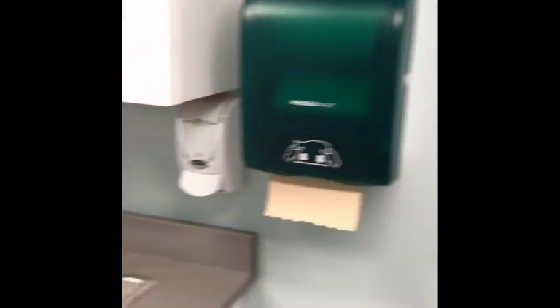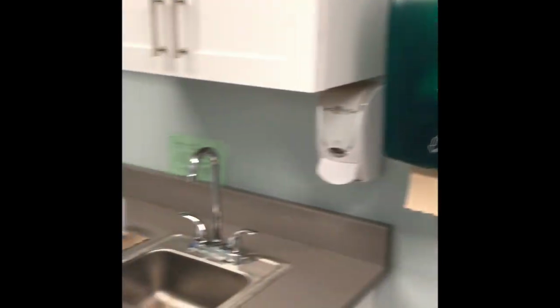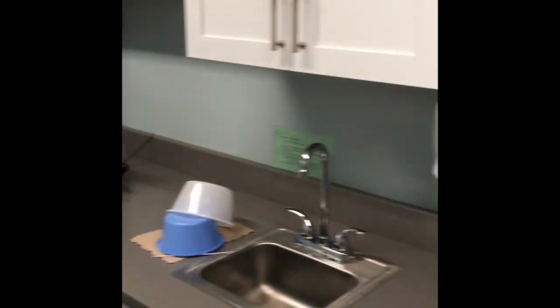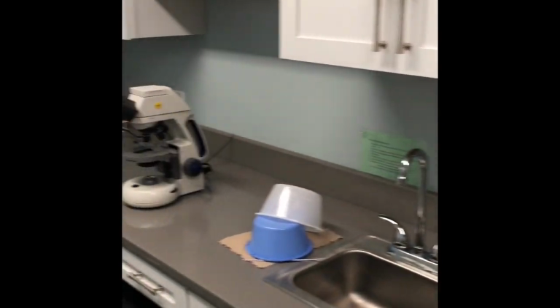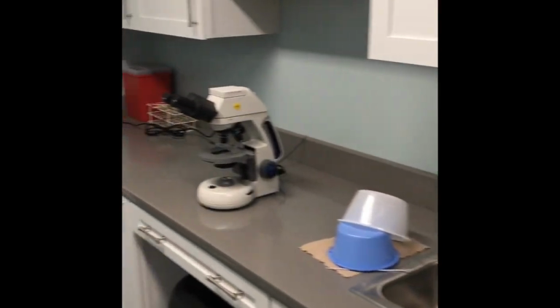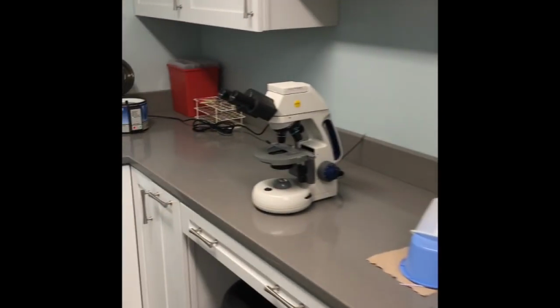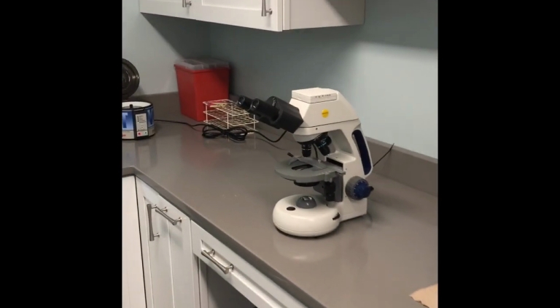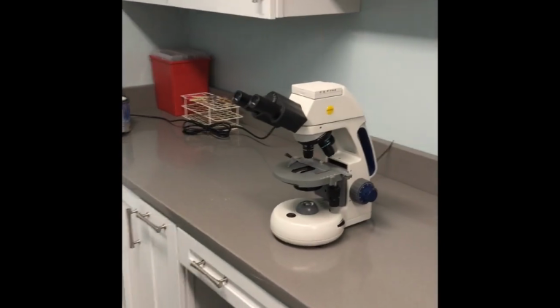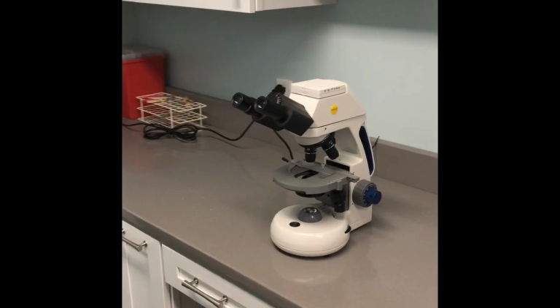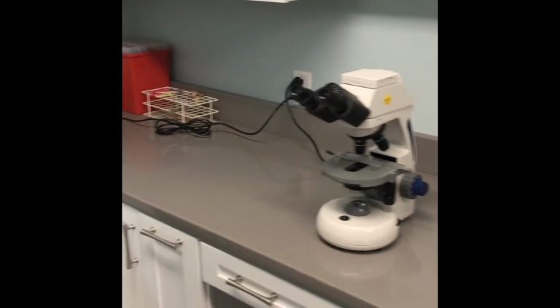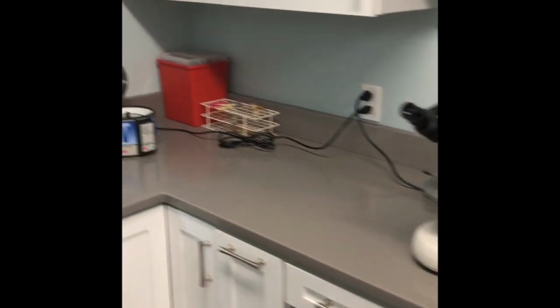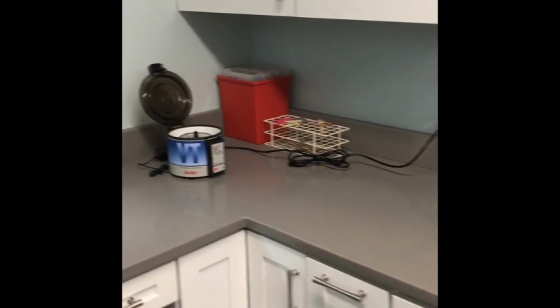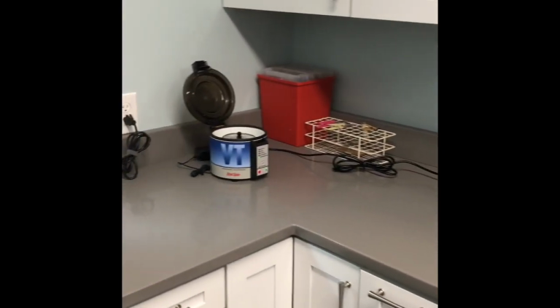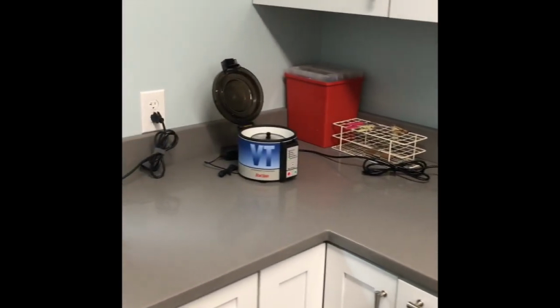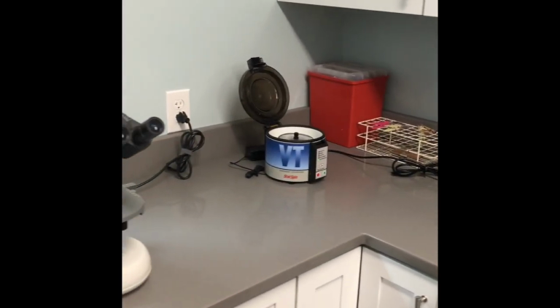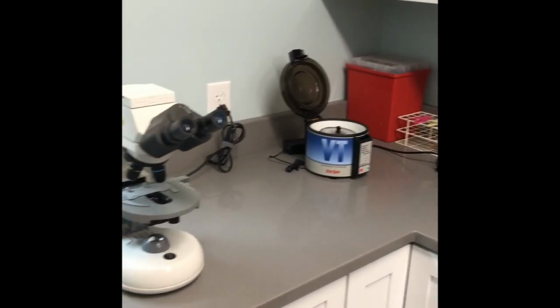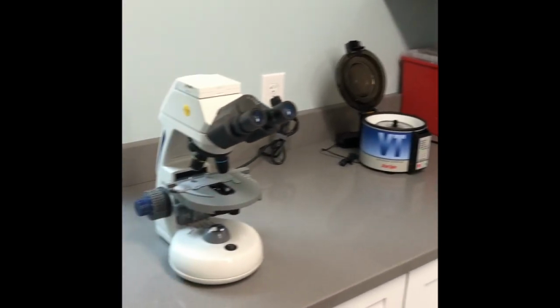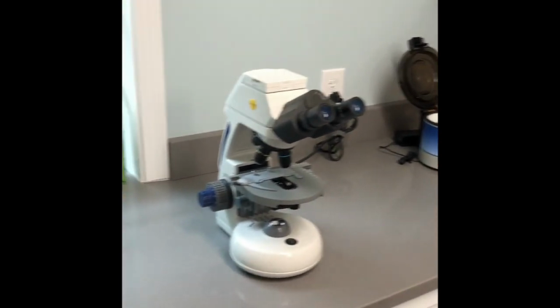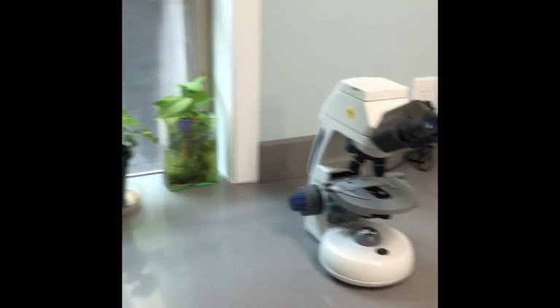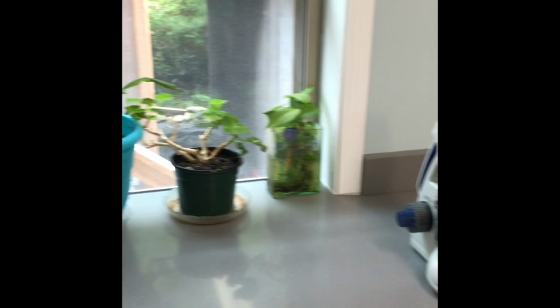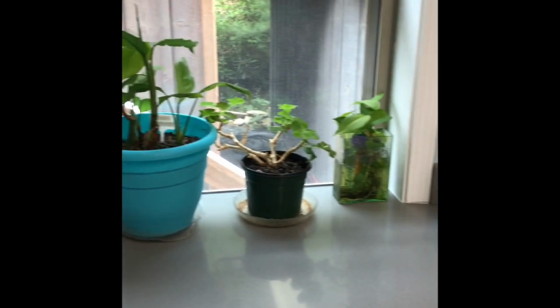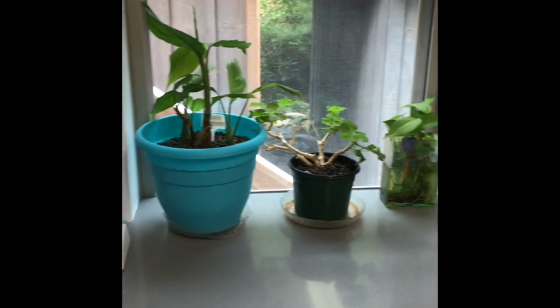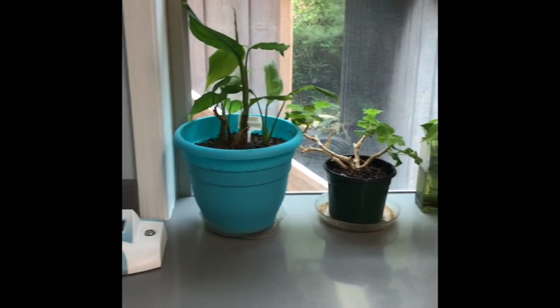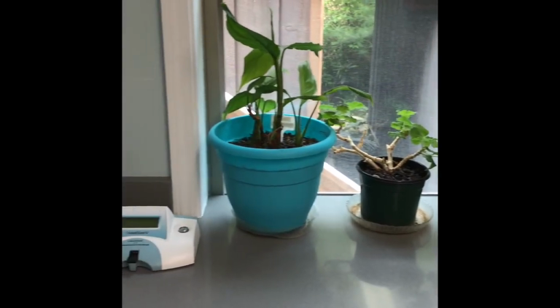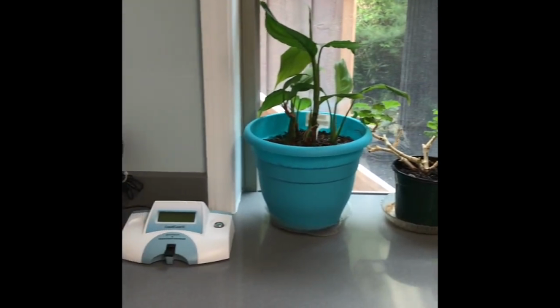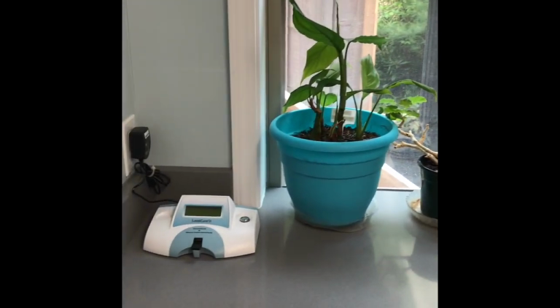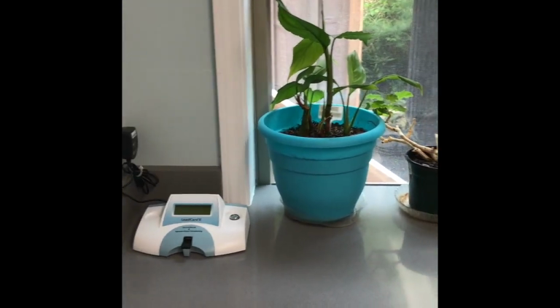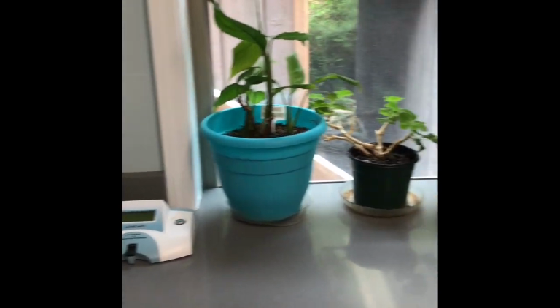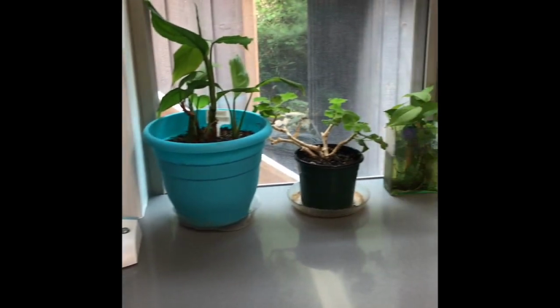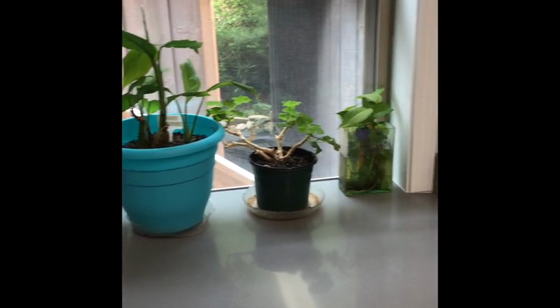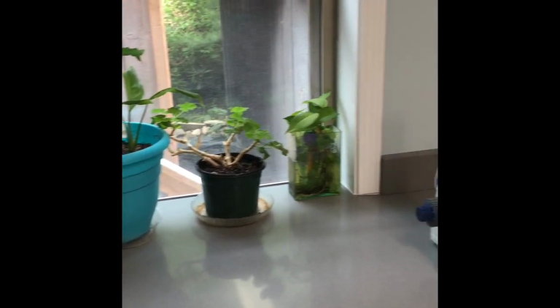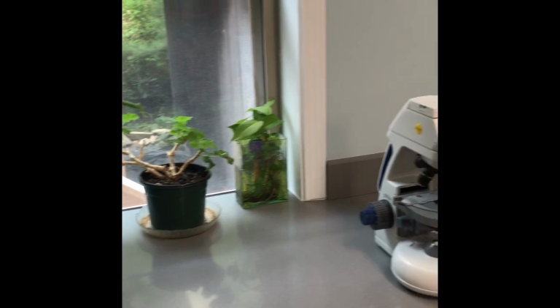Our lab is where we would do some basic blood work, fecal exams, and some cytology where we're looking at cells or evaluating the lead level in a patient's blood — all of that would happen in here.